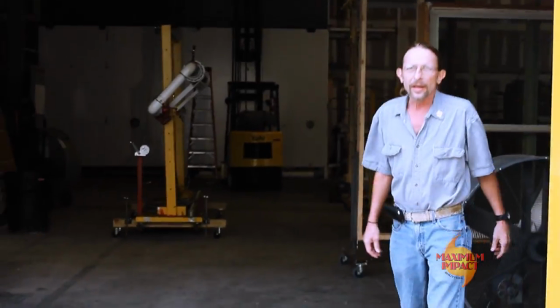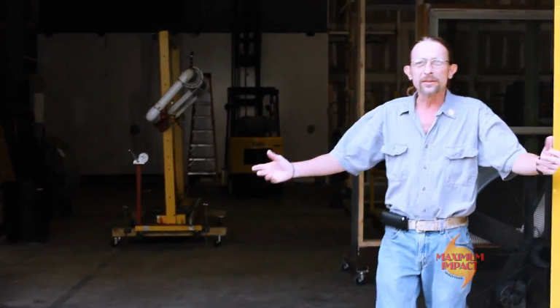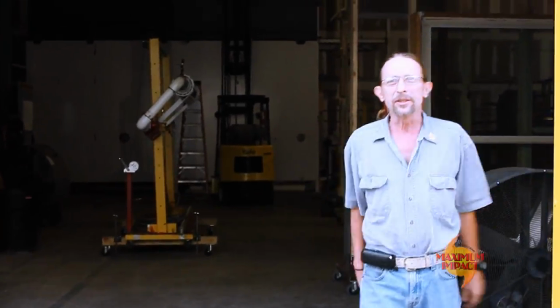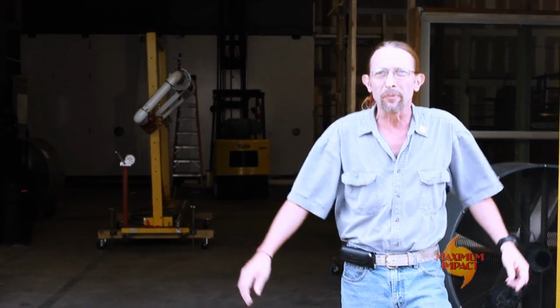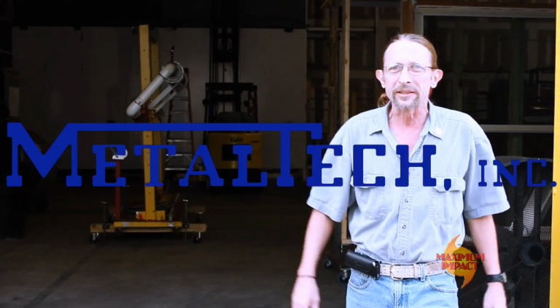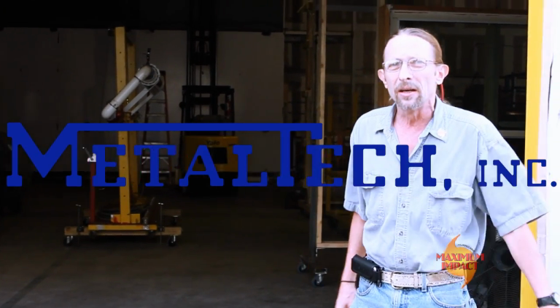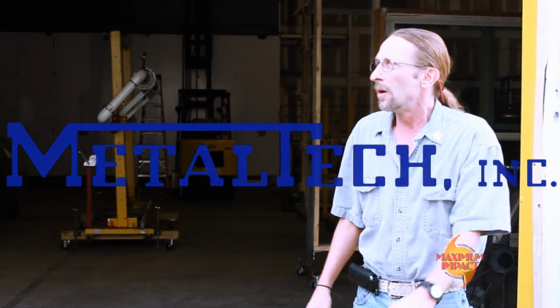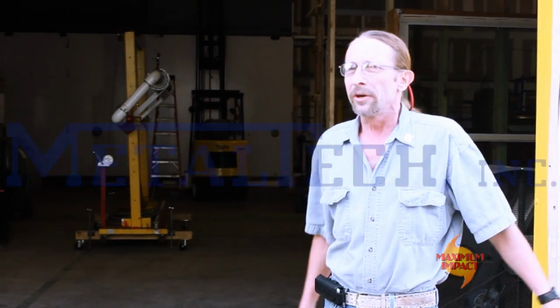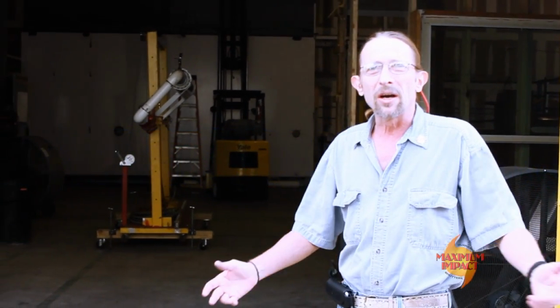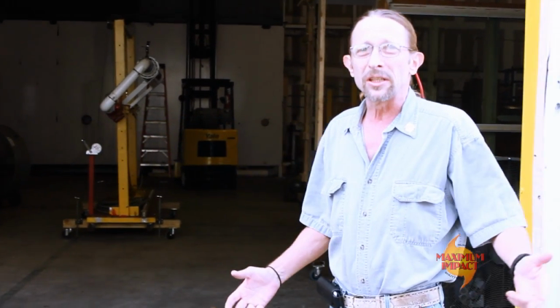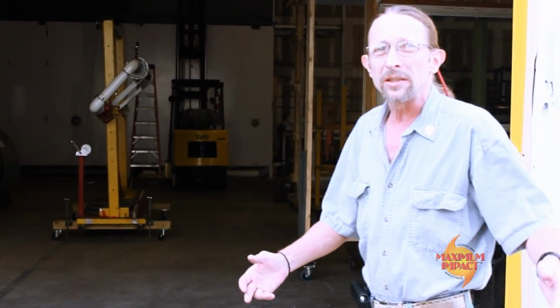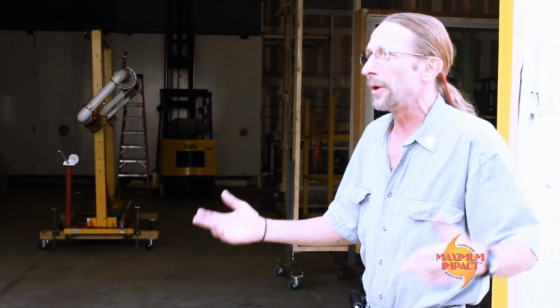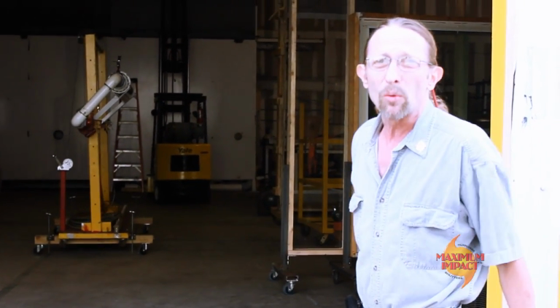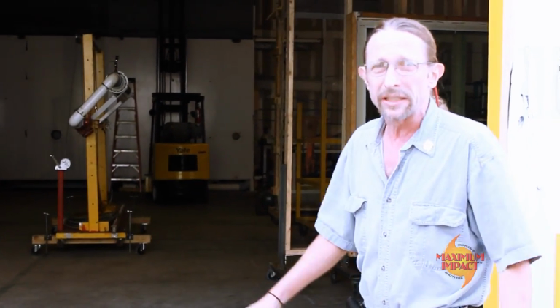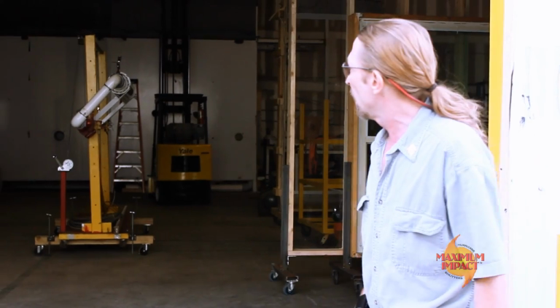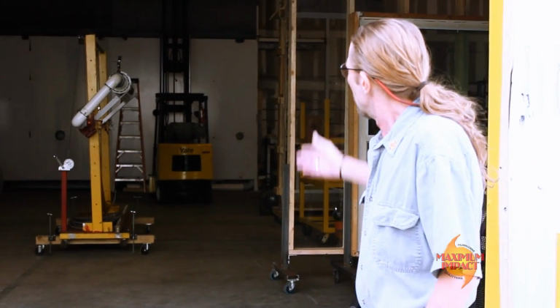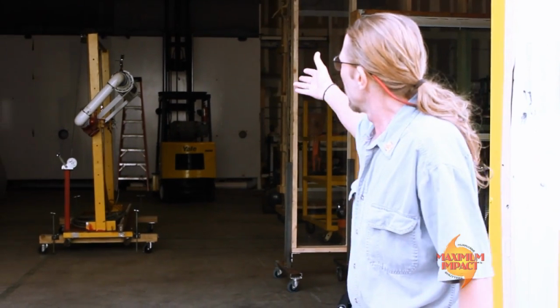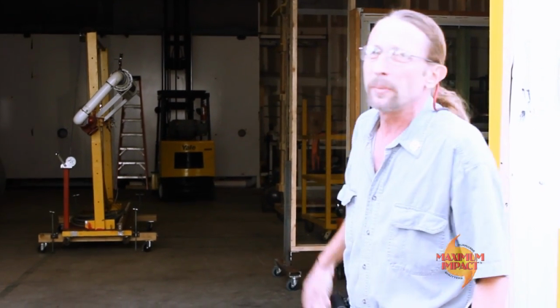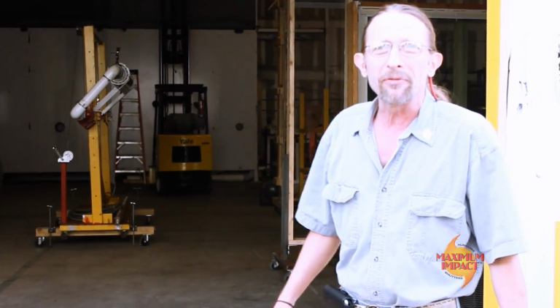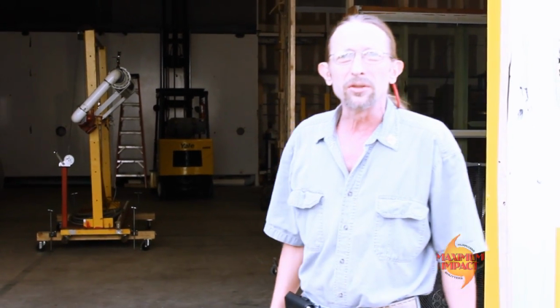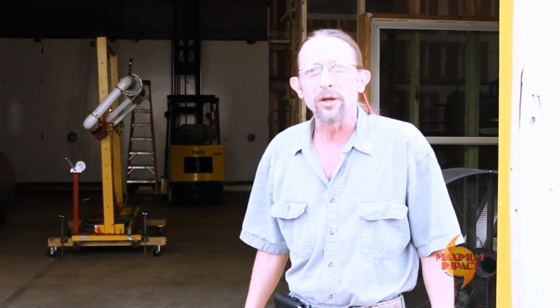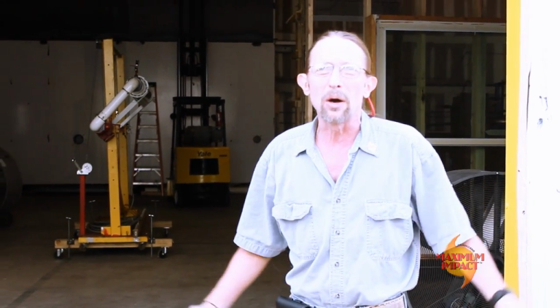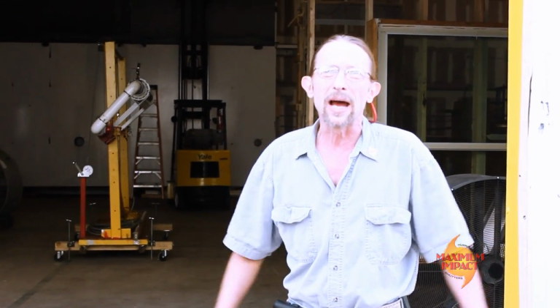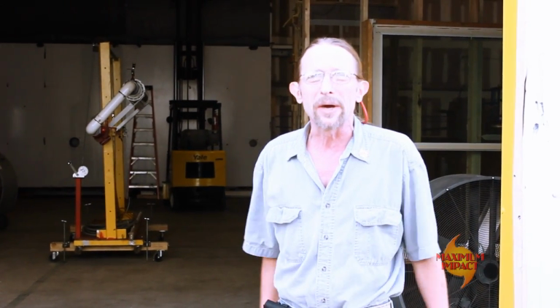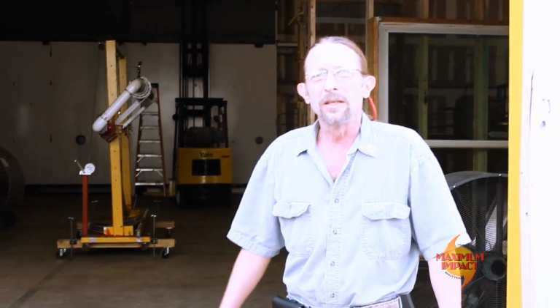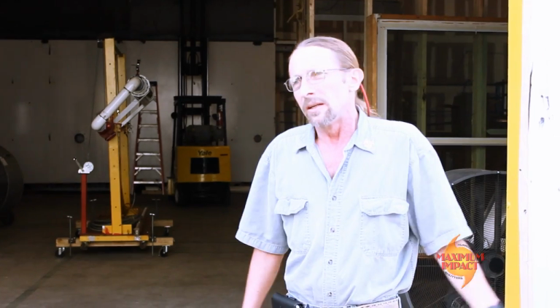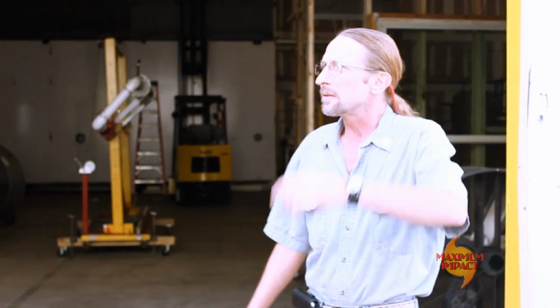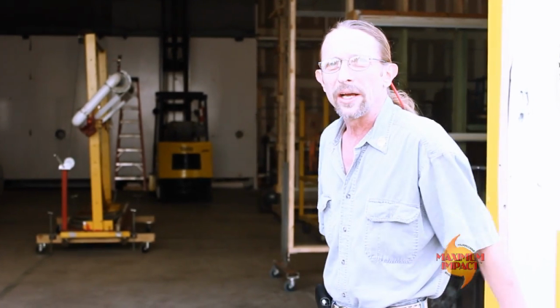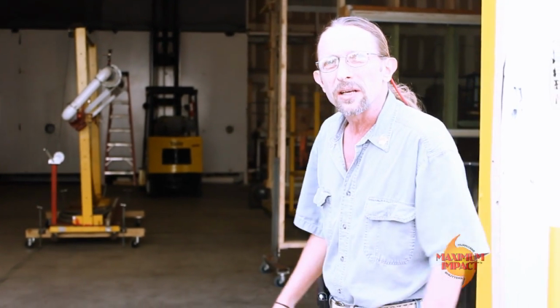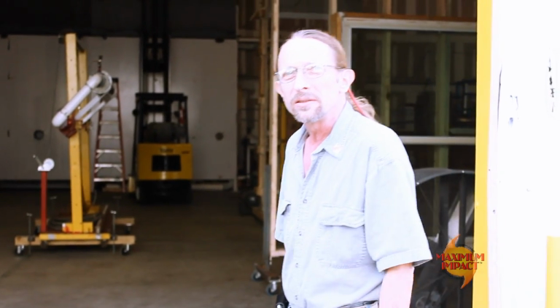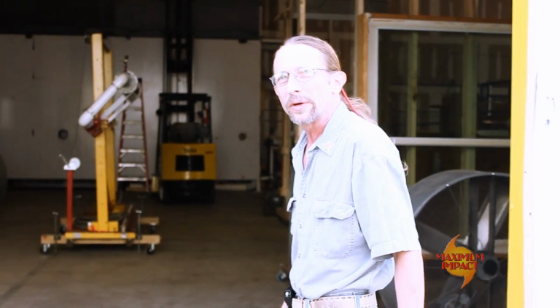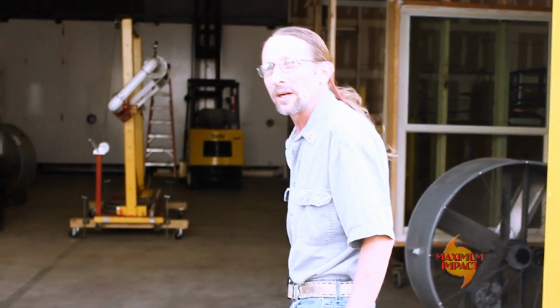Hey guys, I'm Steve William with Metal Tech. We're not at the office today — today we're up here at Blackwater Testing Lab. I'm going to do some impact videos, show you a little bit about what the lab is about. Come on in, let's see what we can do in here.